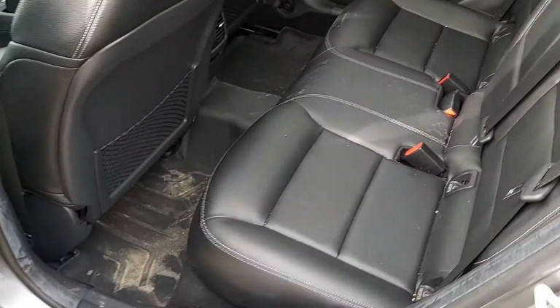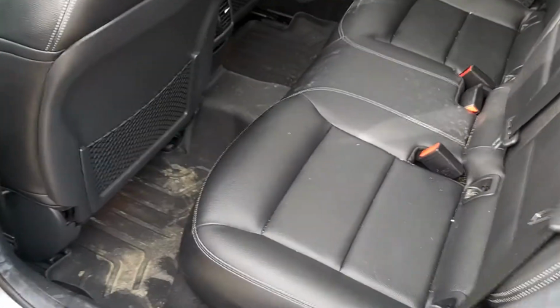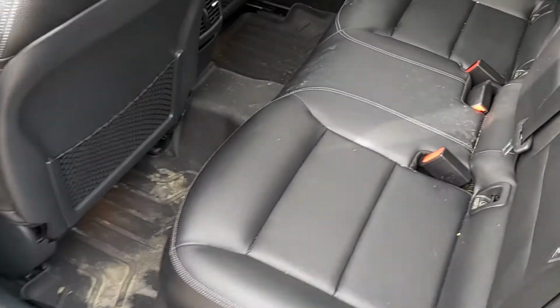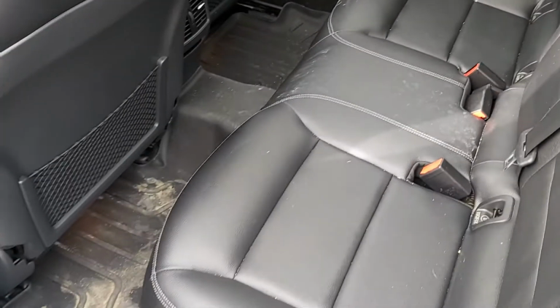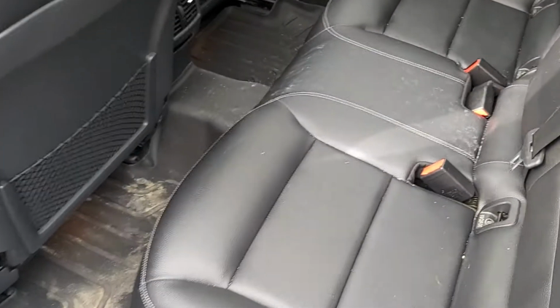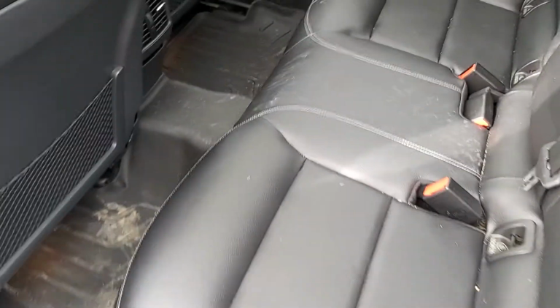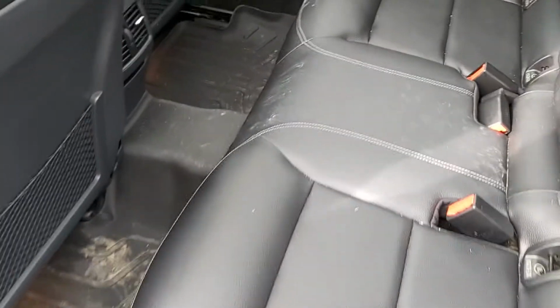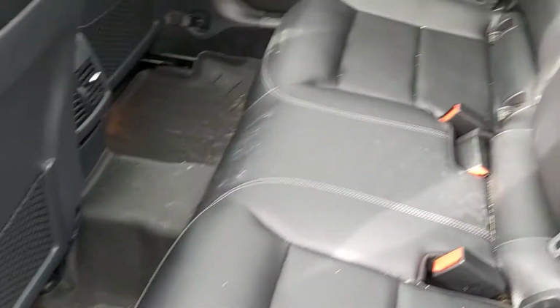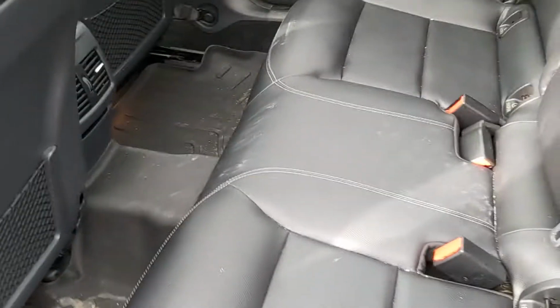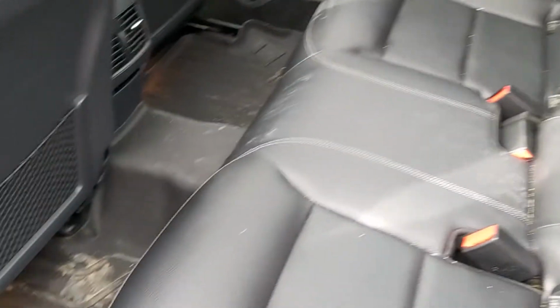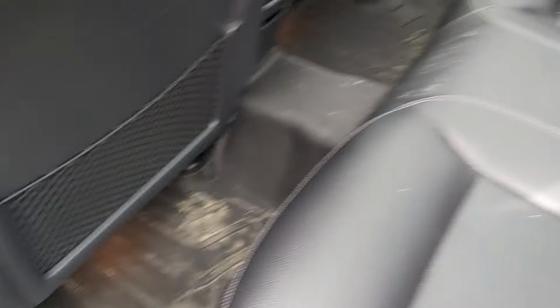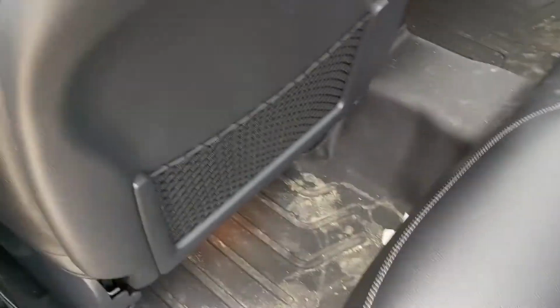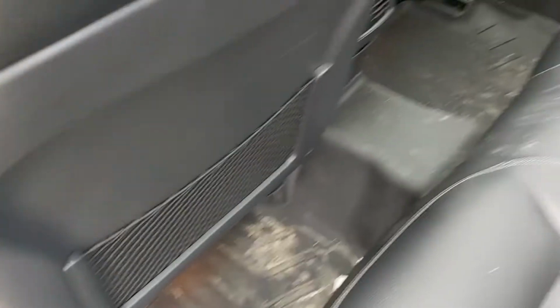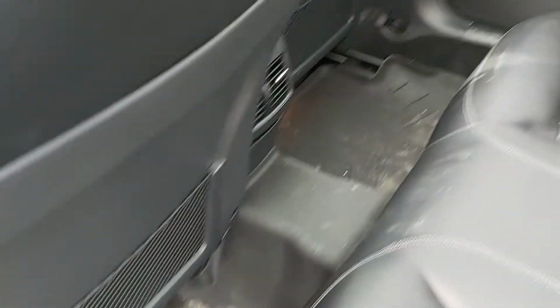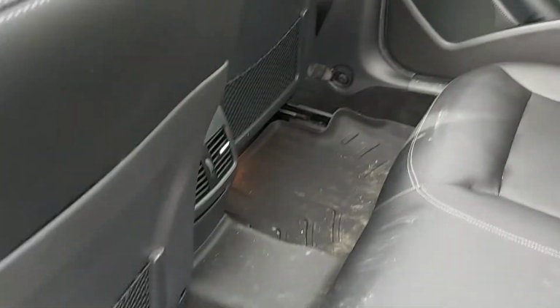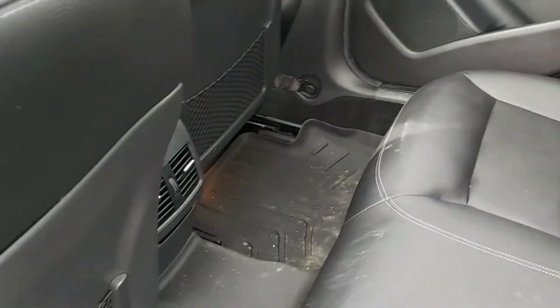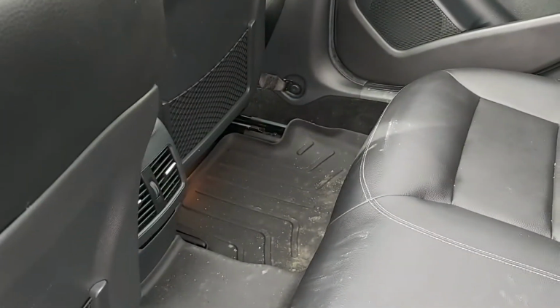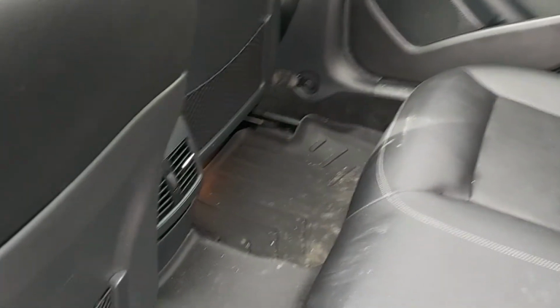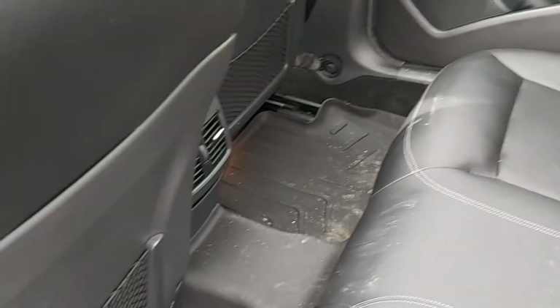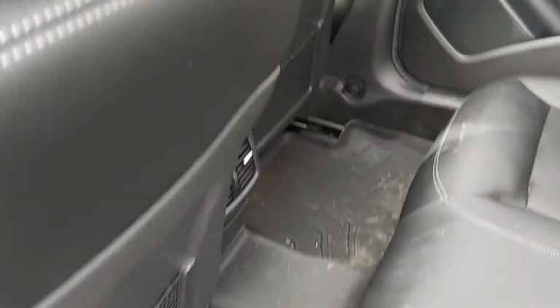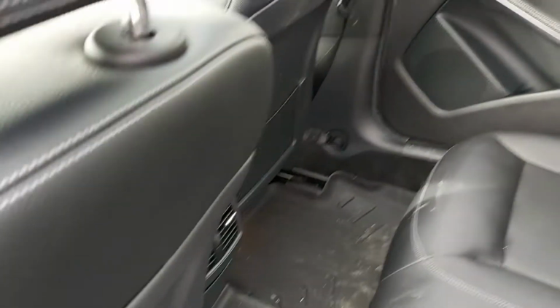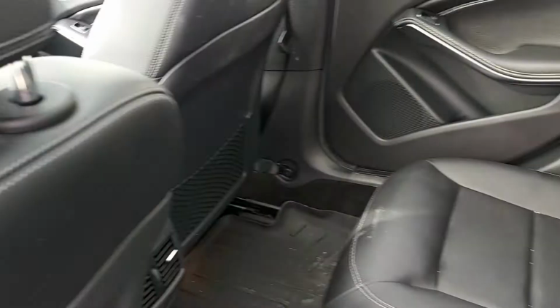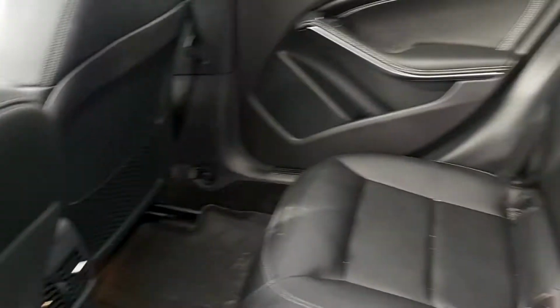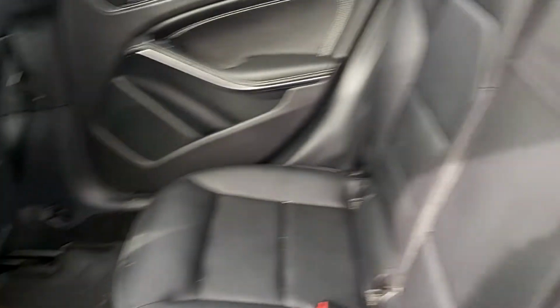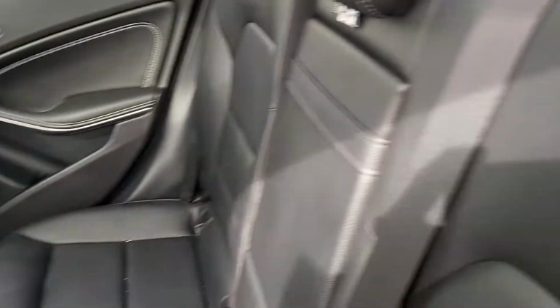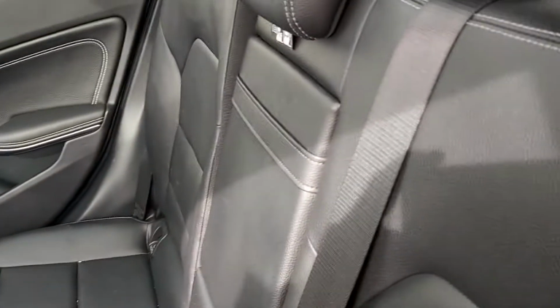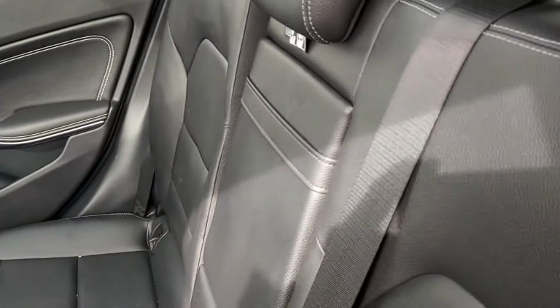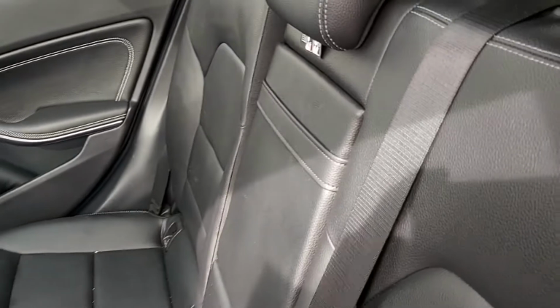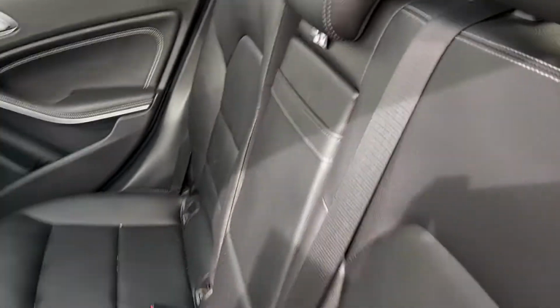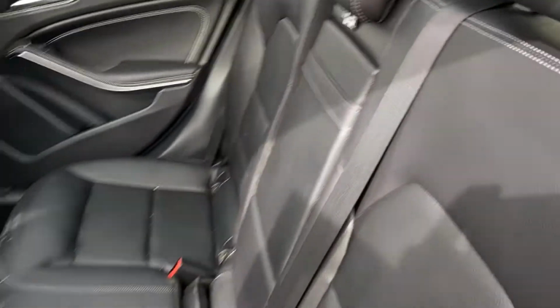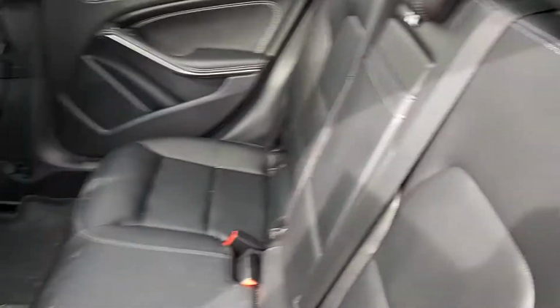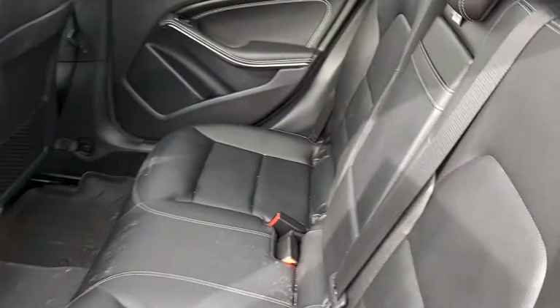Going into the back seat, obviously full leather interior. They've got floor liners in here — nice deep ones. Room for three in the back. We have a fold-down cup holder slash armrest.